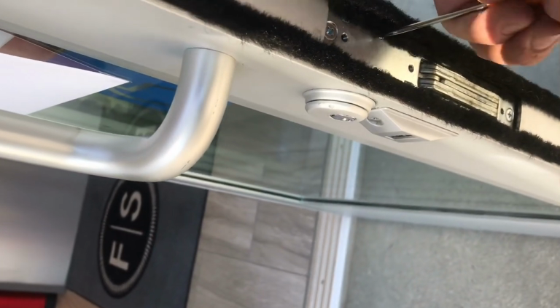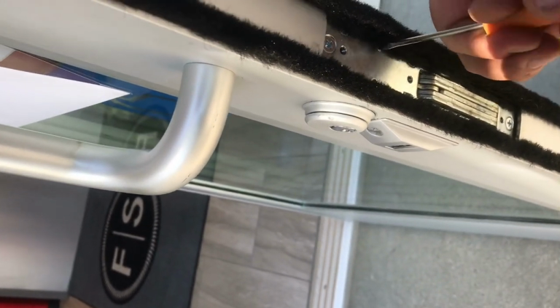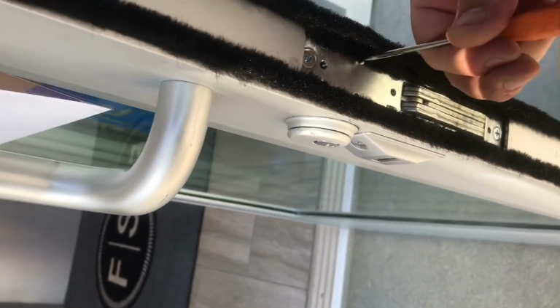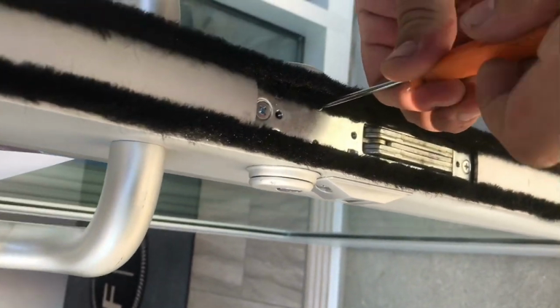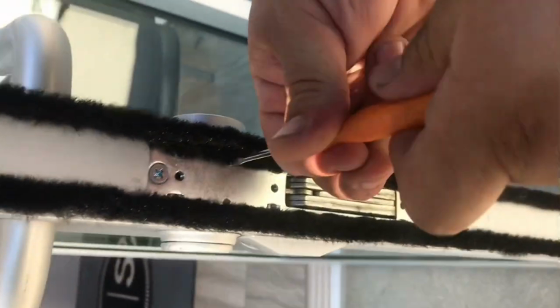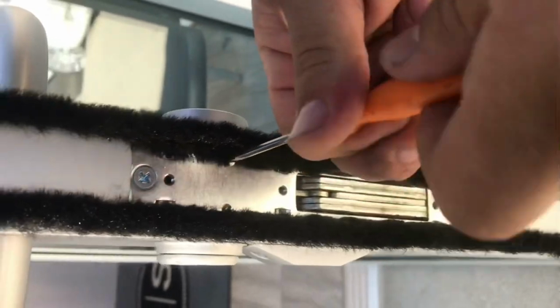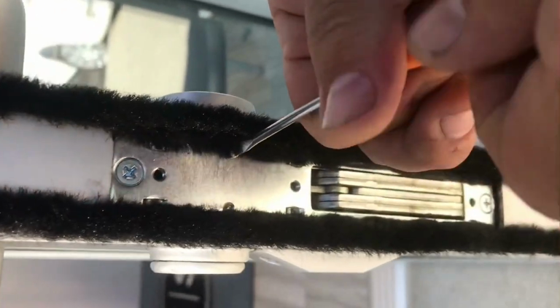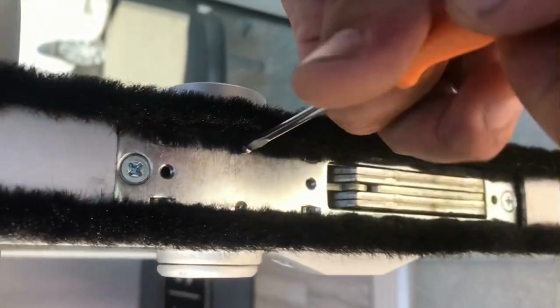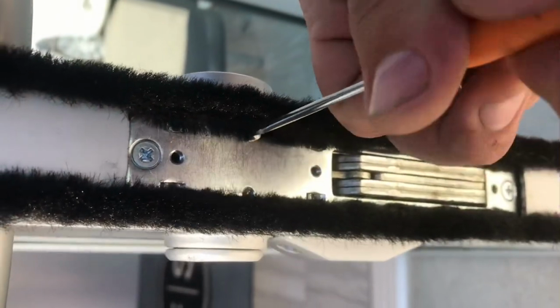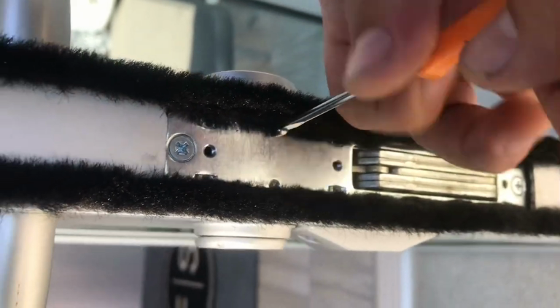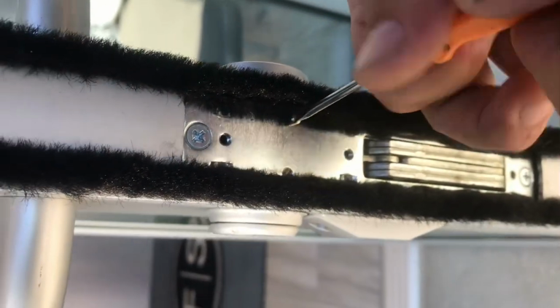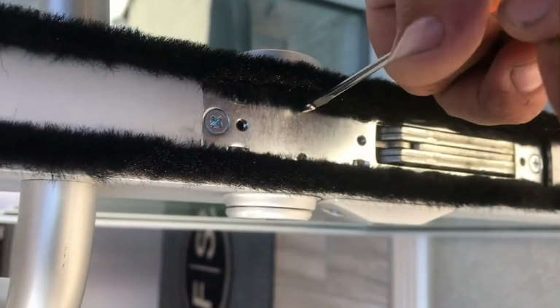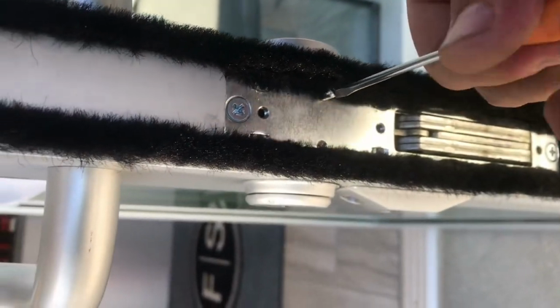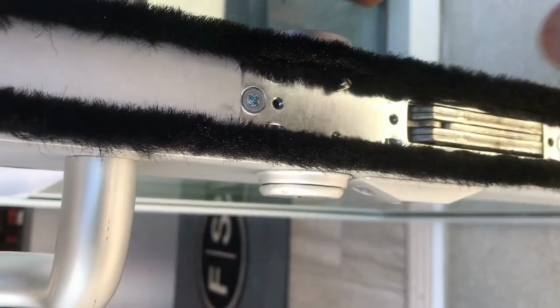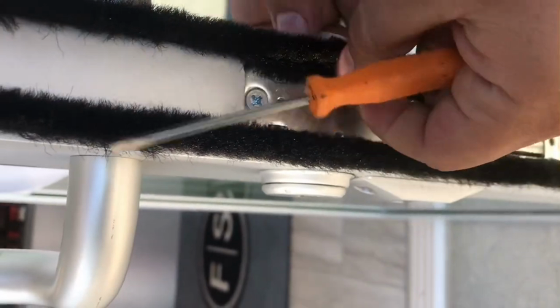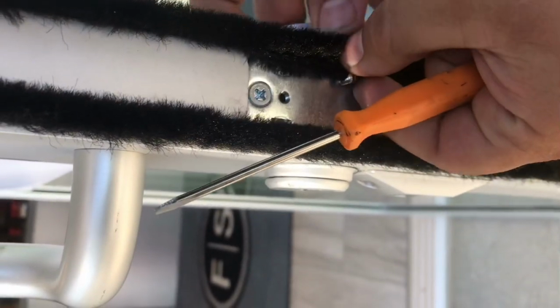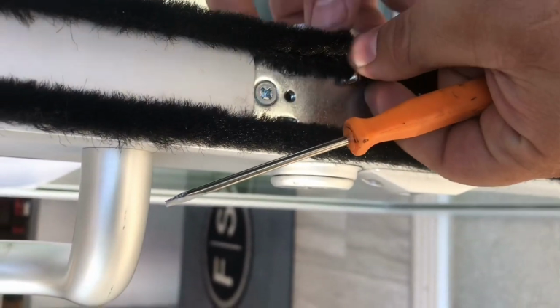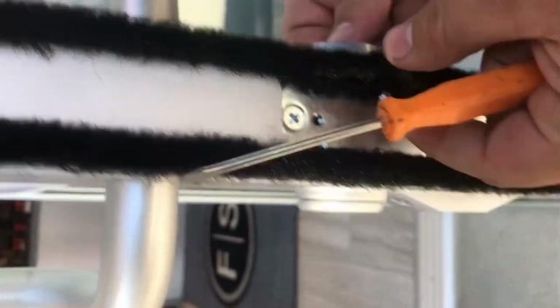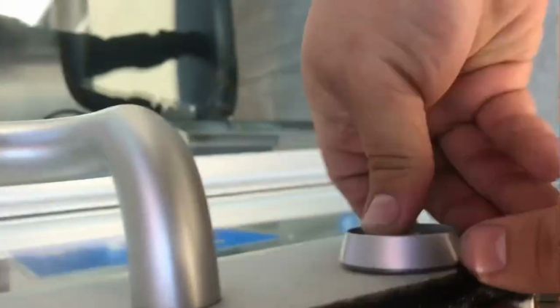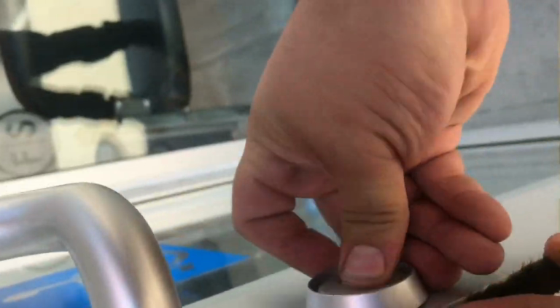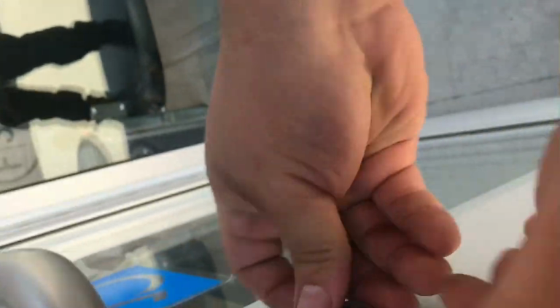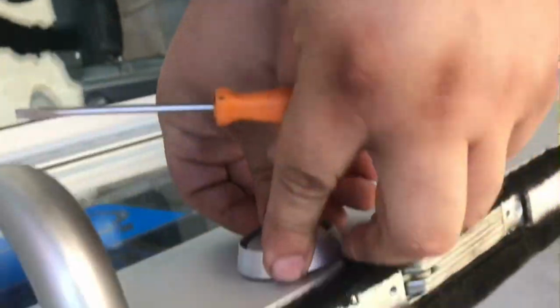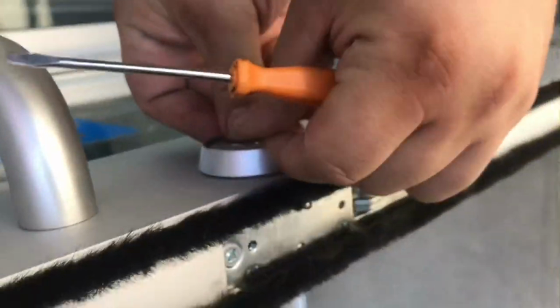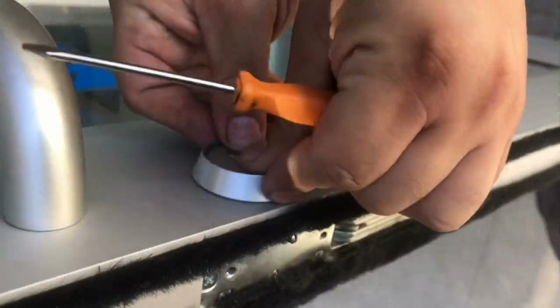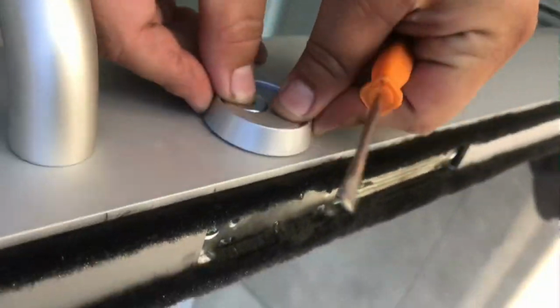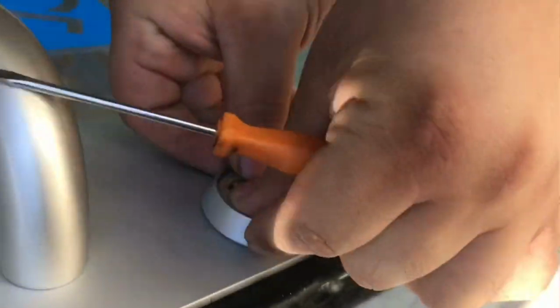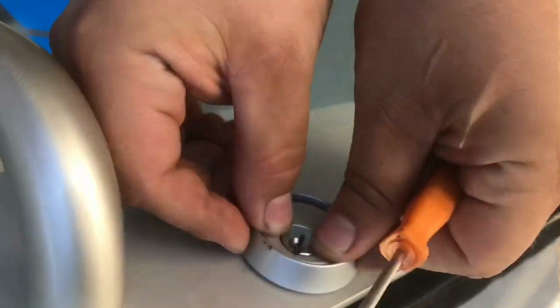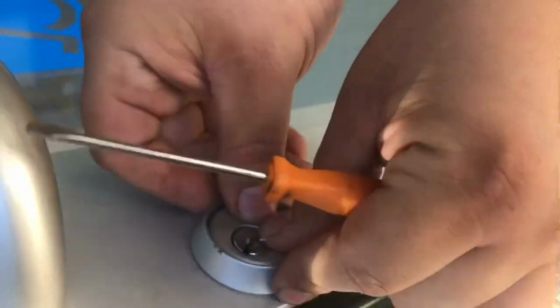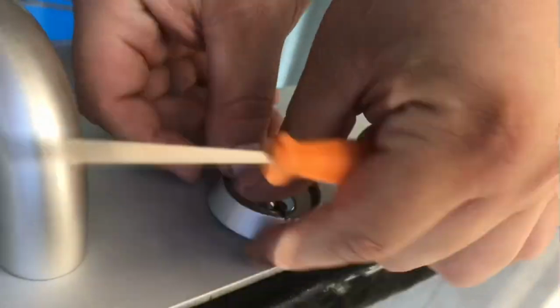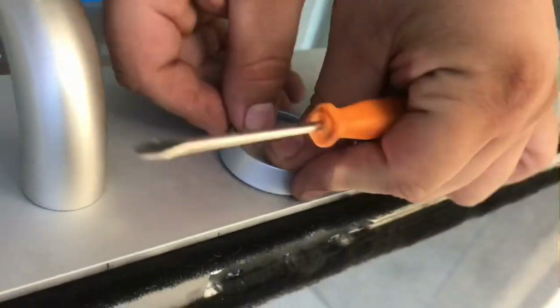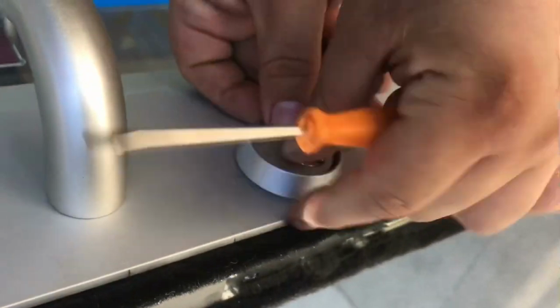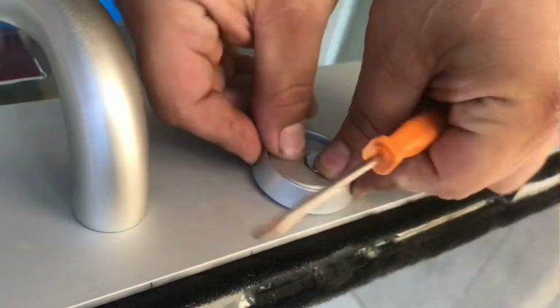Twist to the left — lefty loosey, tighty righty. You don't have to bring it all the way out, then just spin this lock to the left.